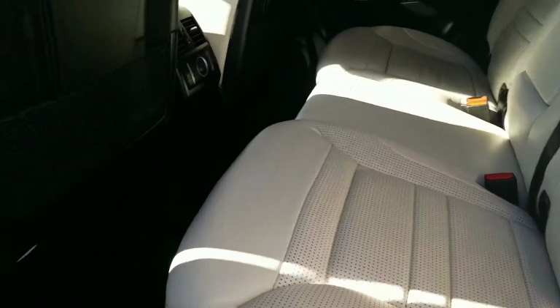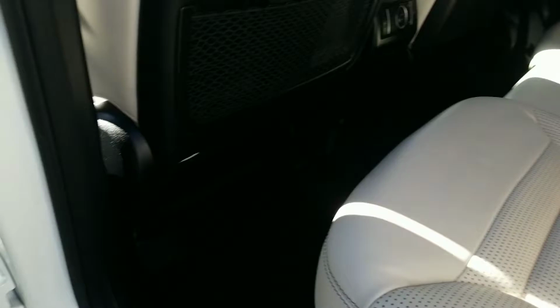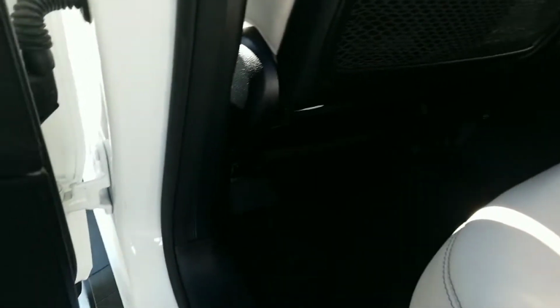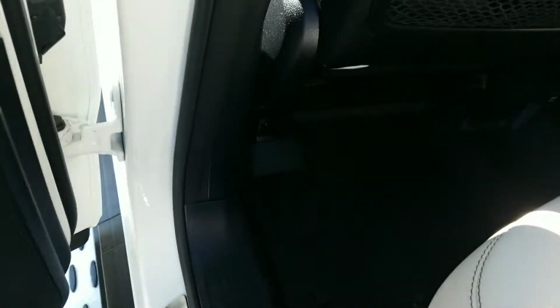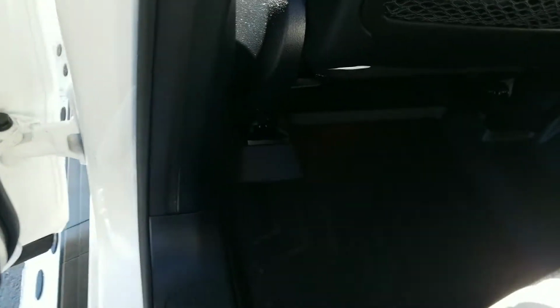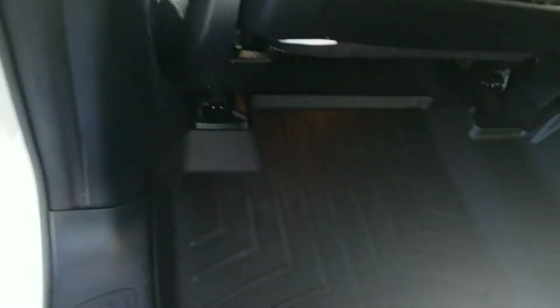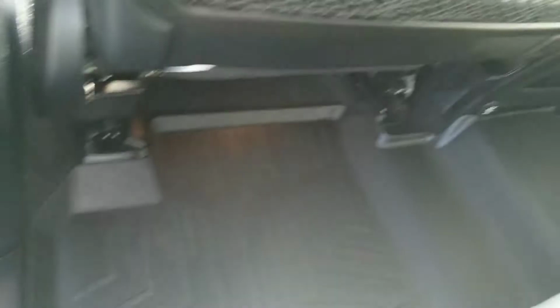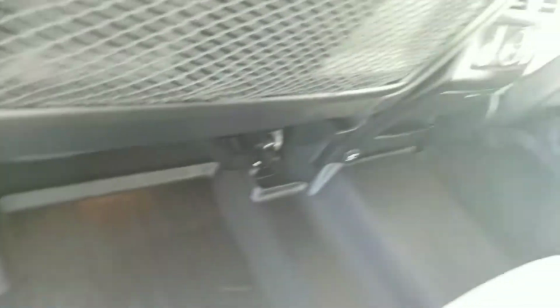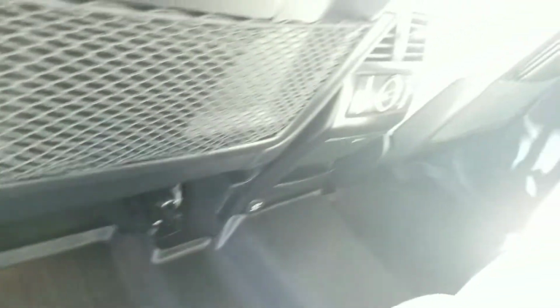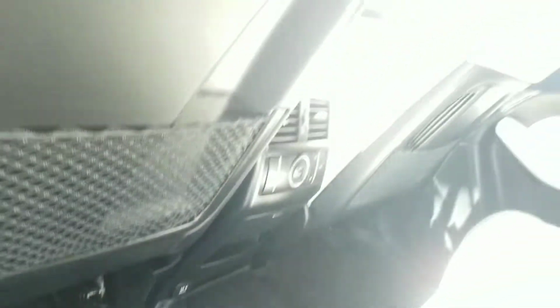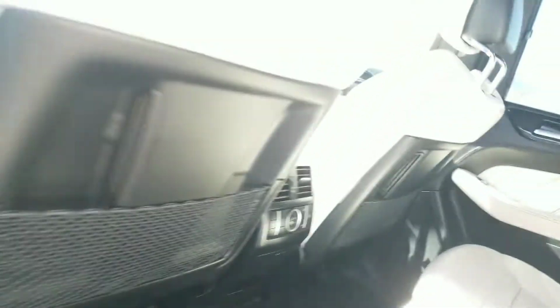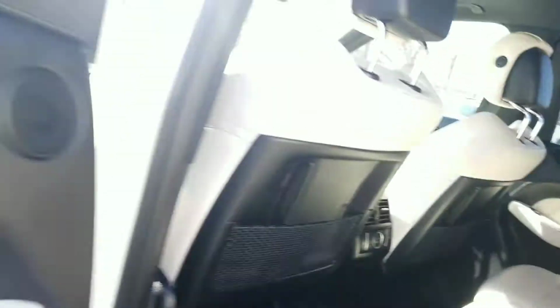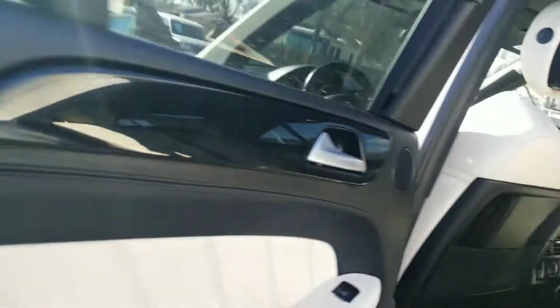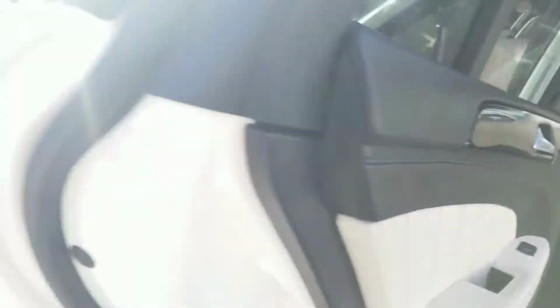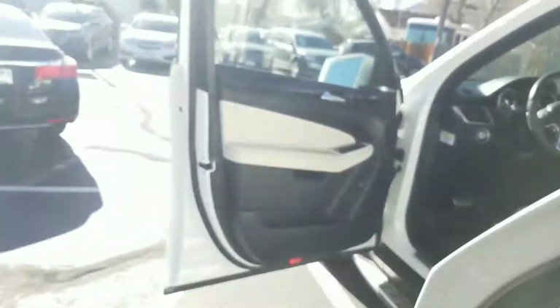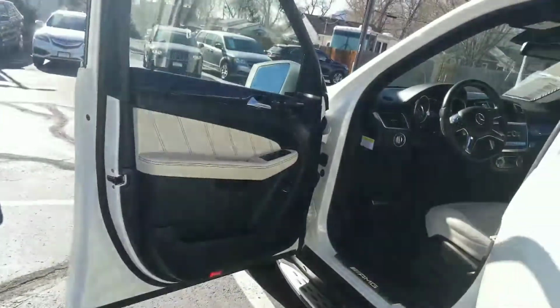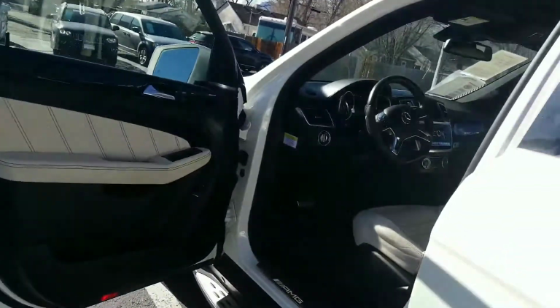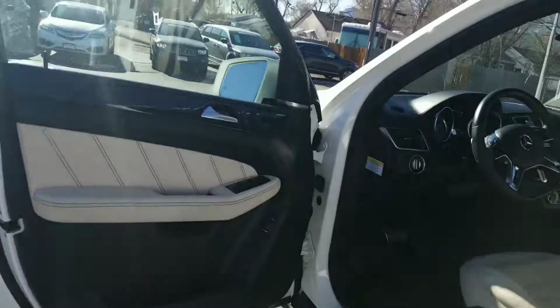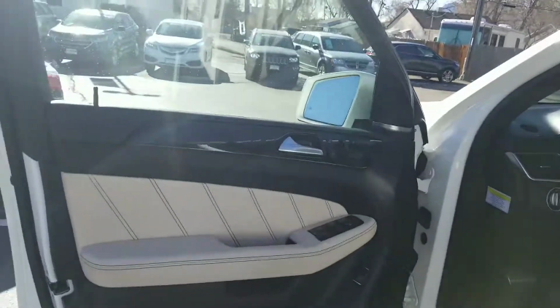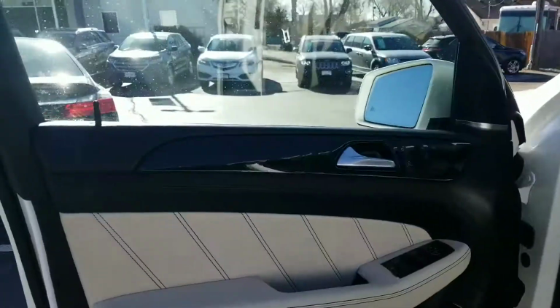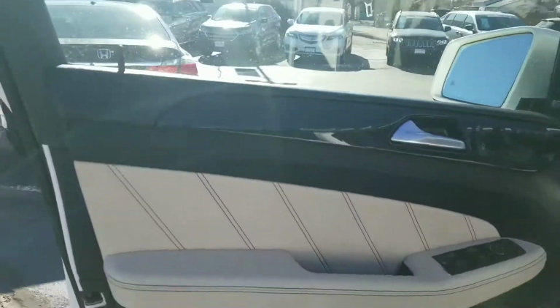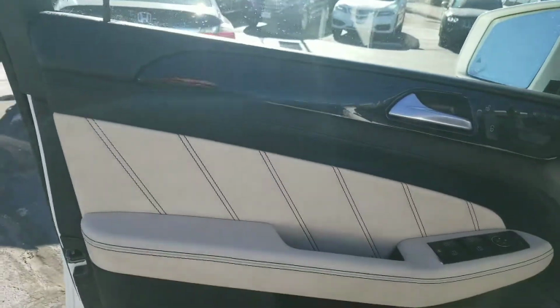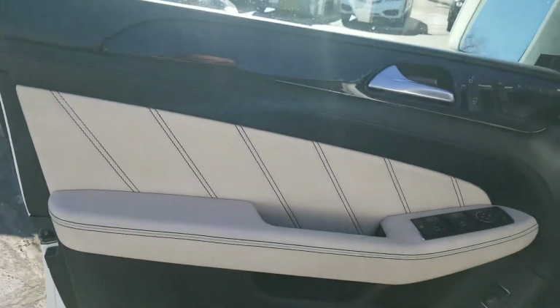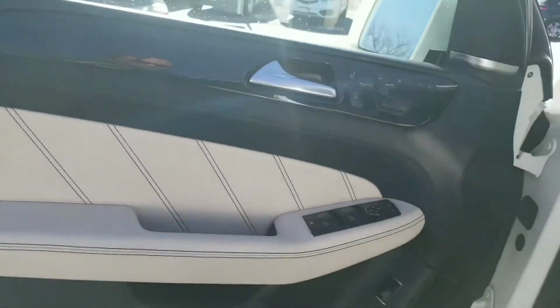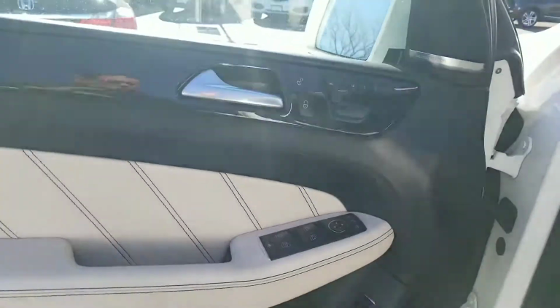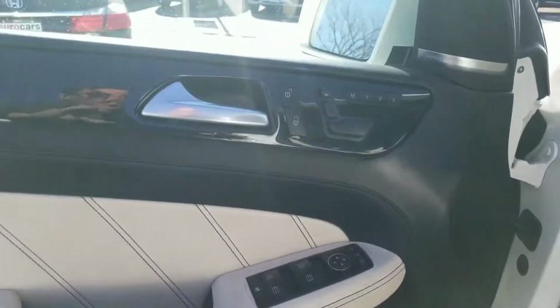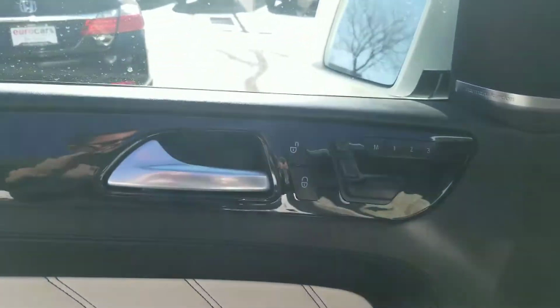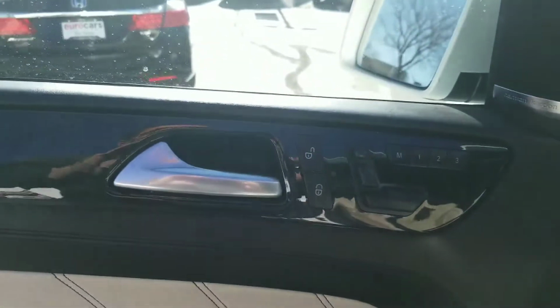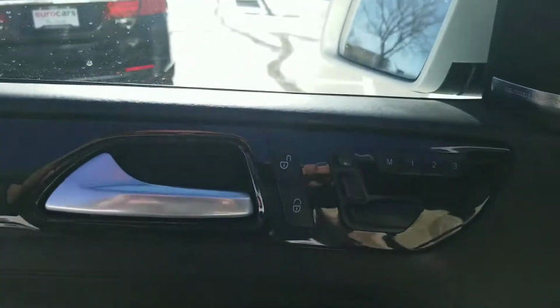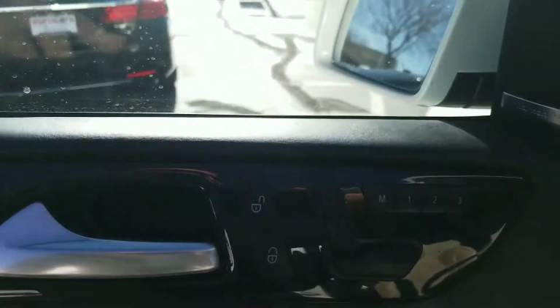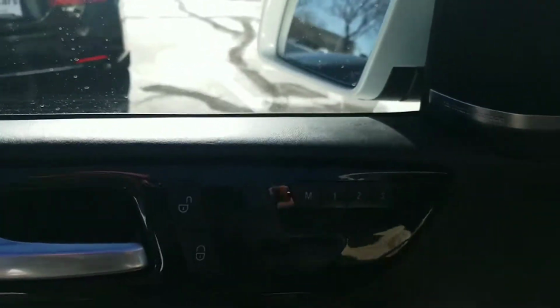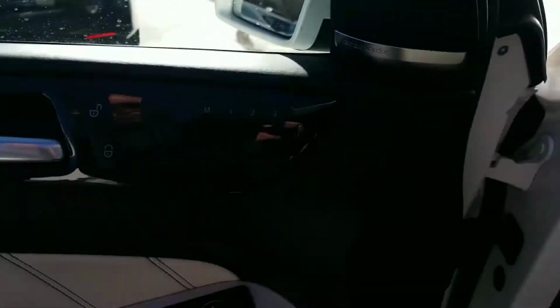A little bit more of the interior — more WeatherTech mats in the back and floor mats as well.